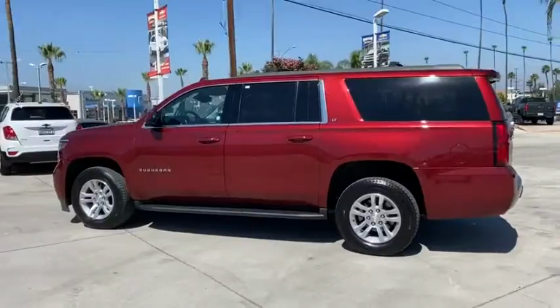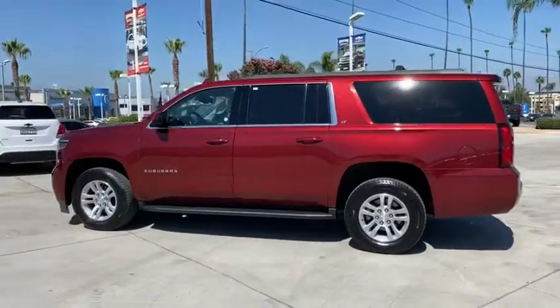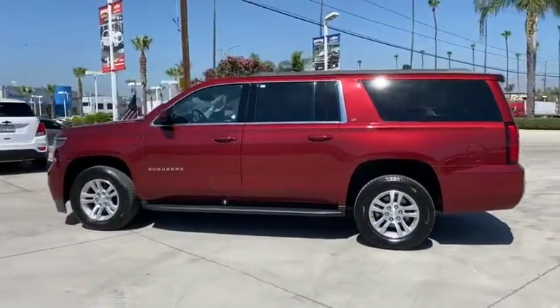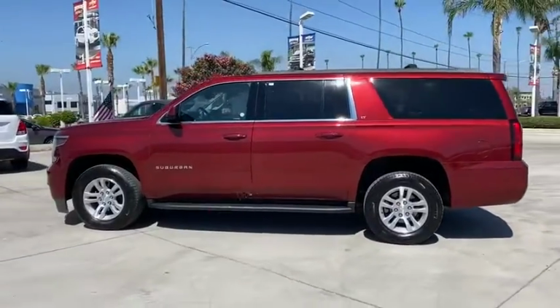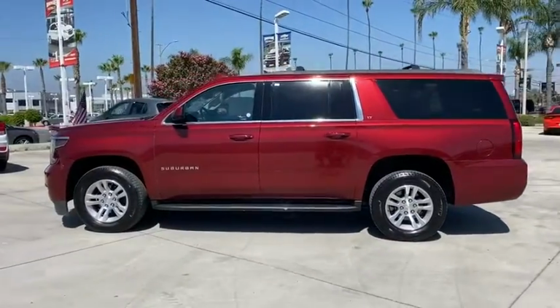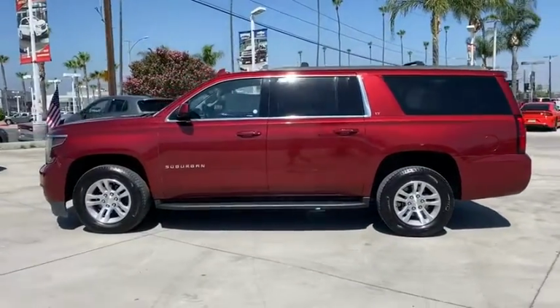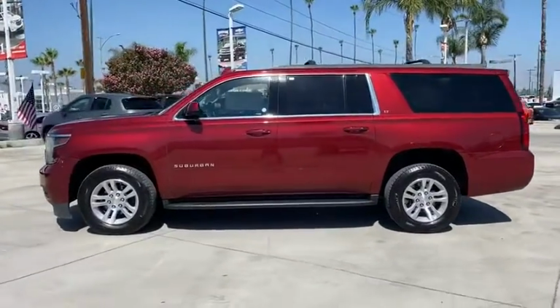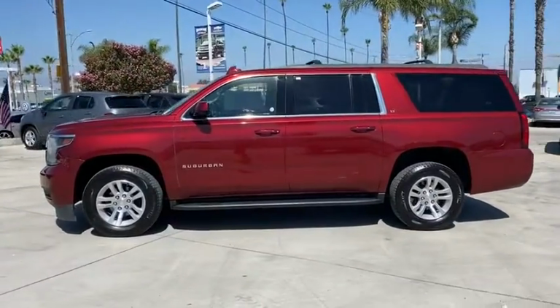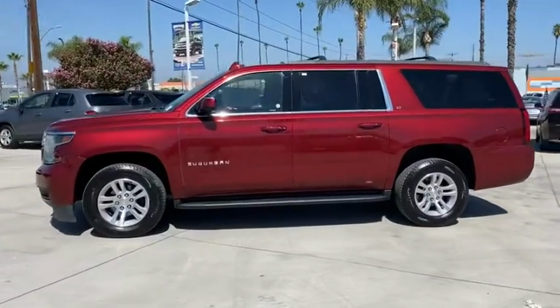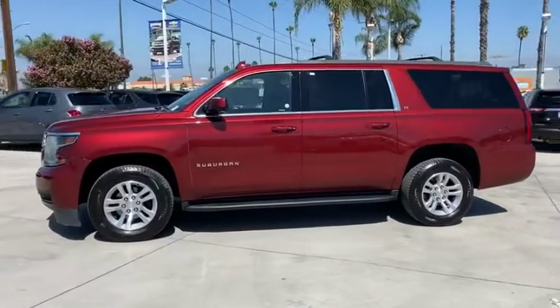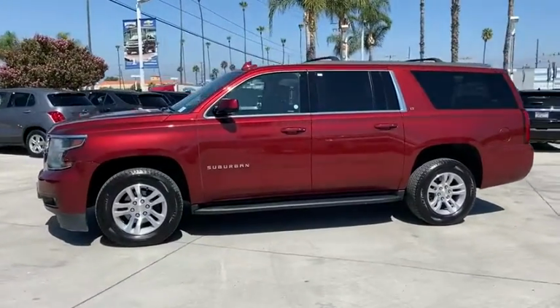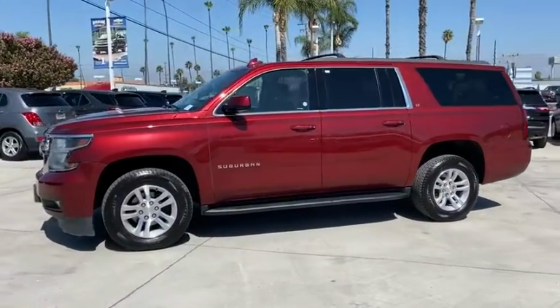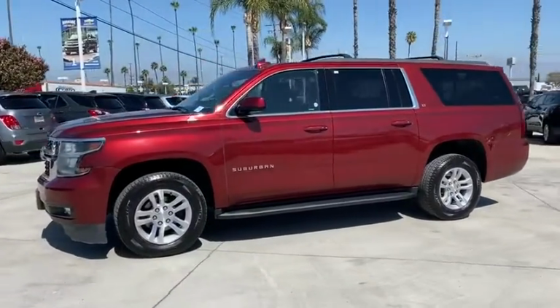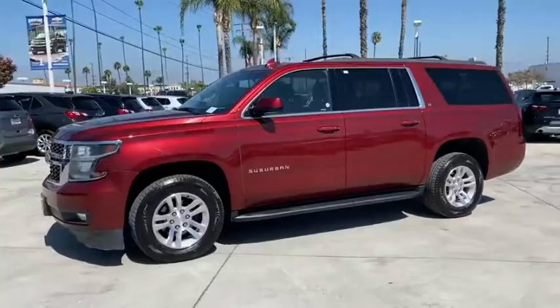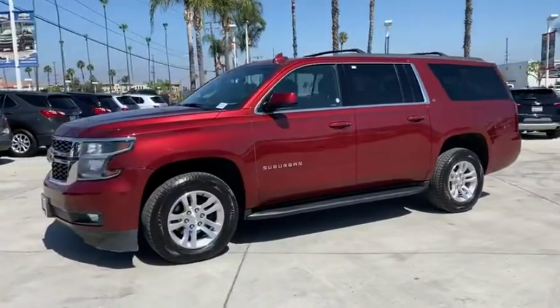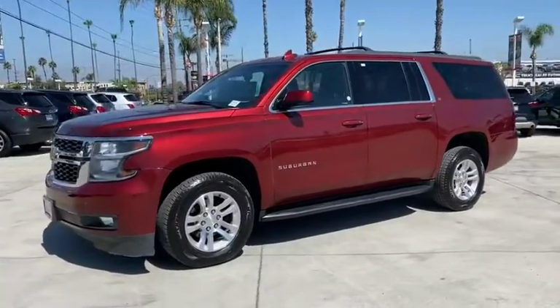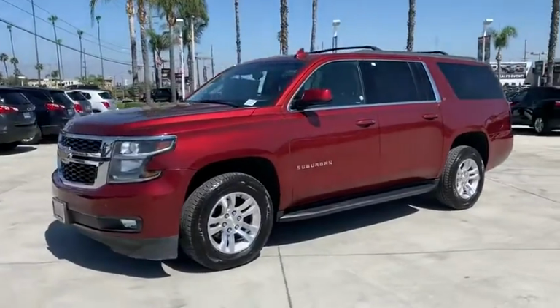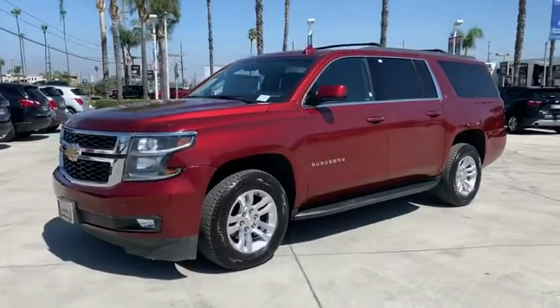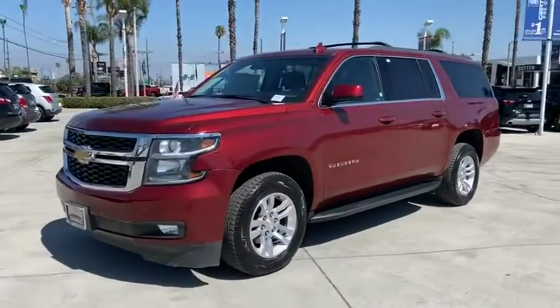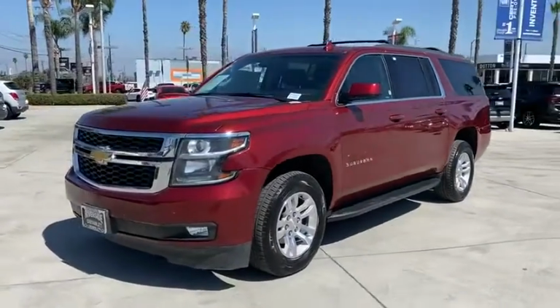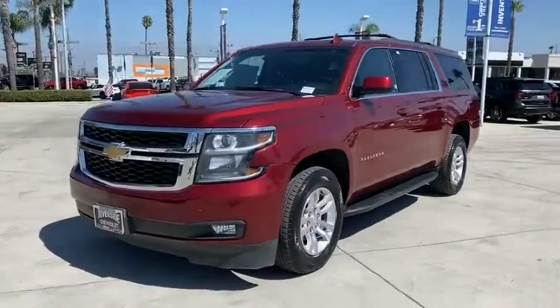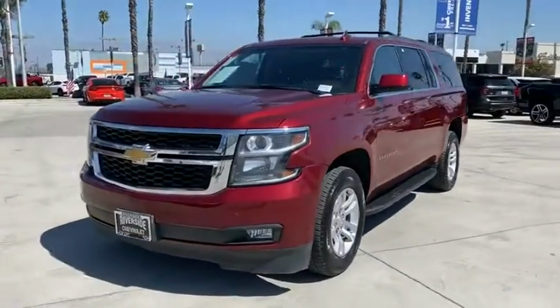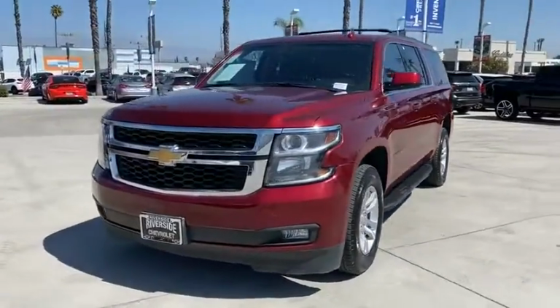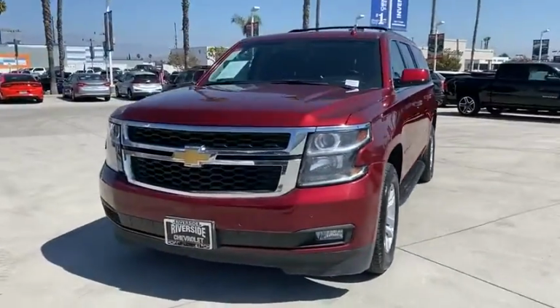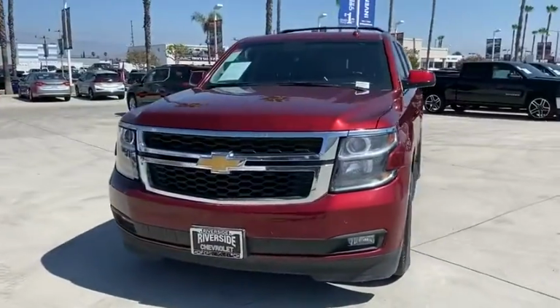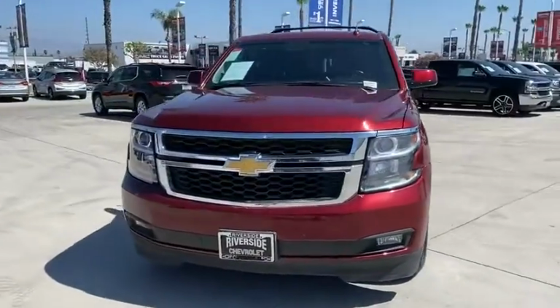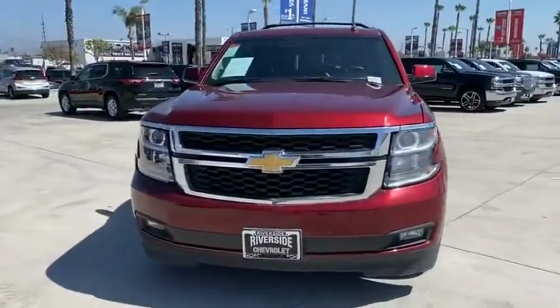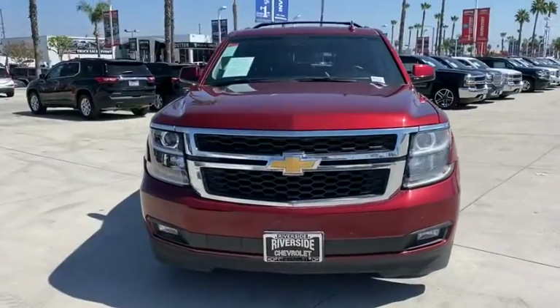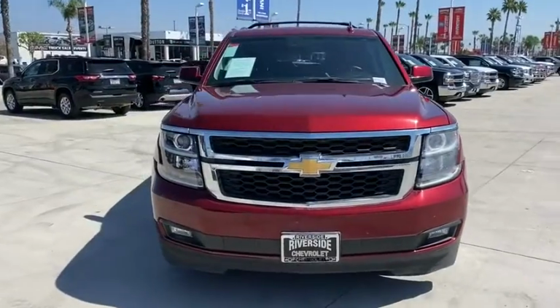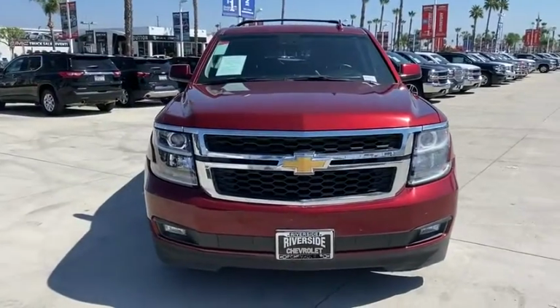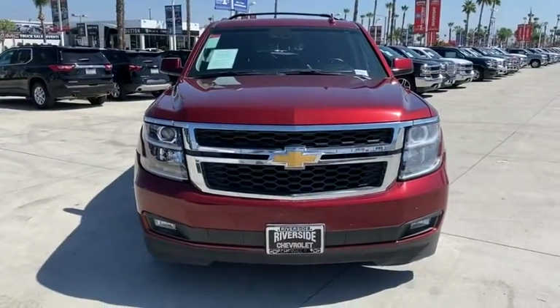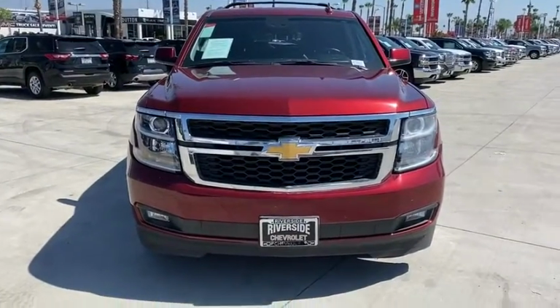Additional features include: leather-wrapped steering wheel, dual airbags, remote vehicle start, power steering, four-wheel disc brakes, floor mats, universal garage door opener, electronic stability control, fog lamps, security system, compass, and CD player.